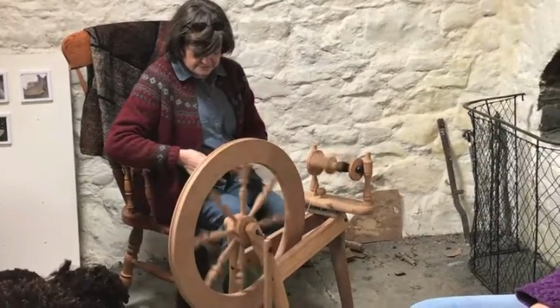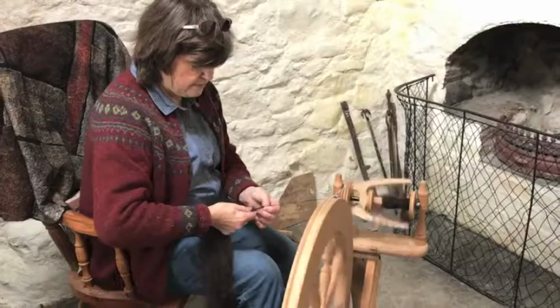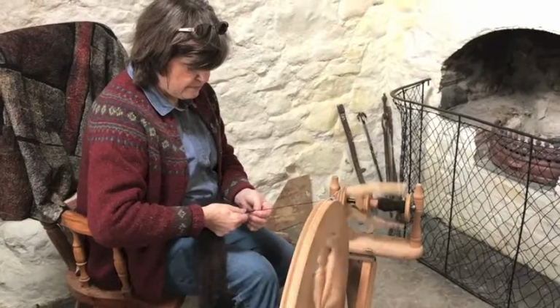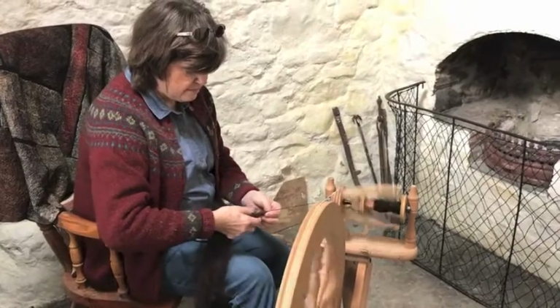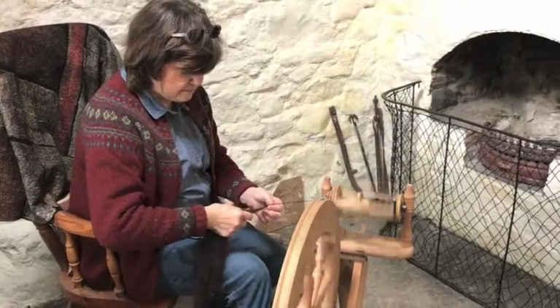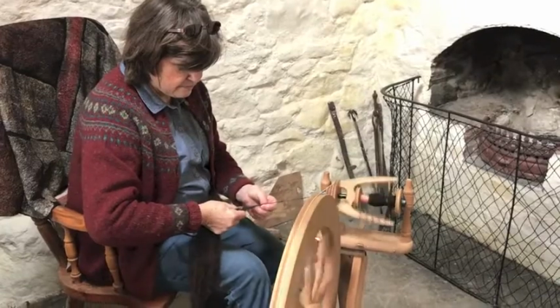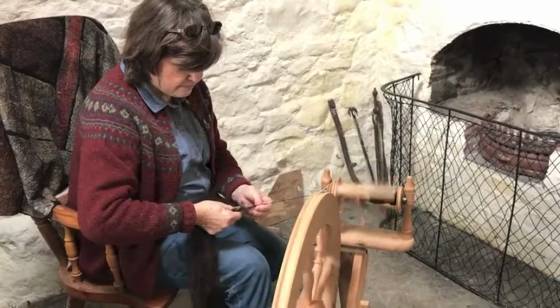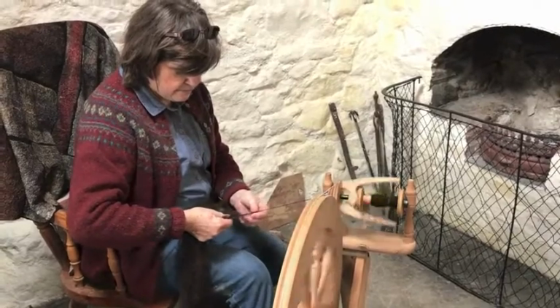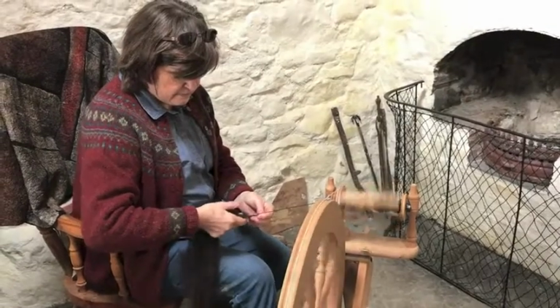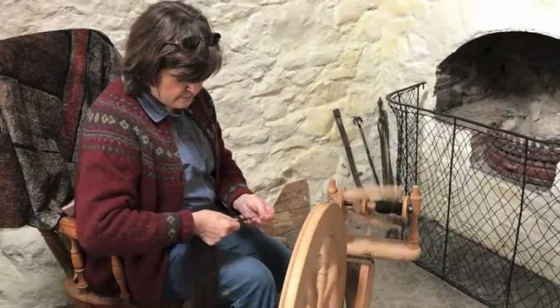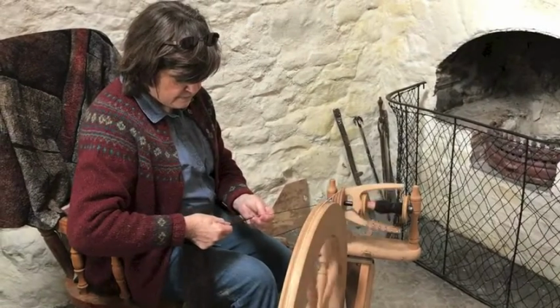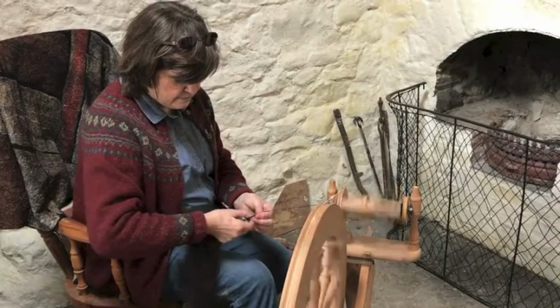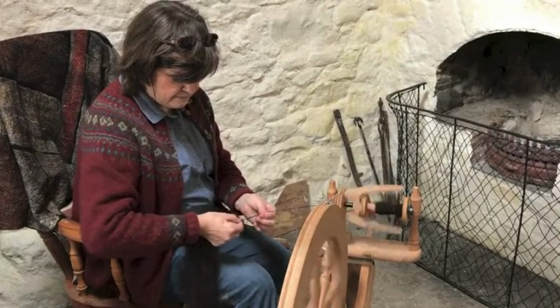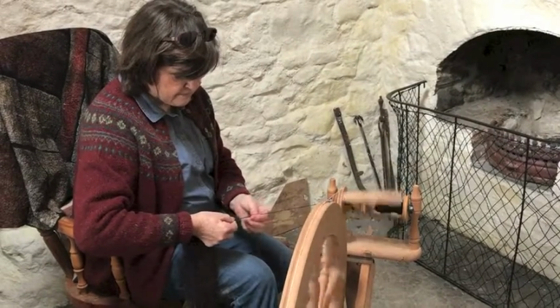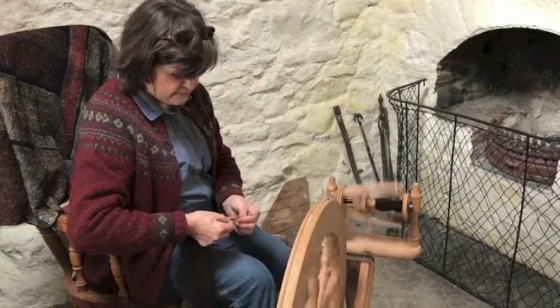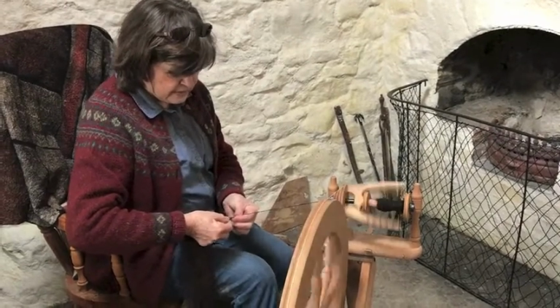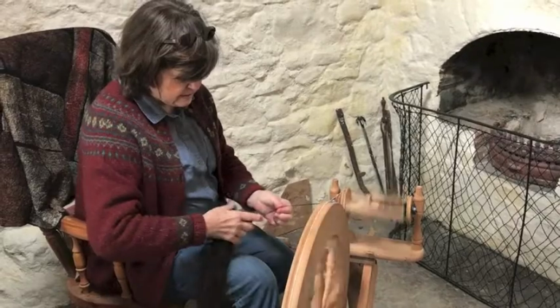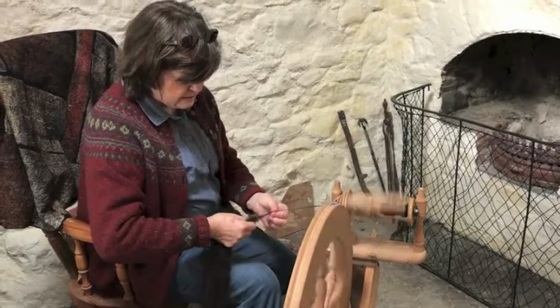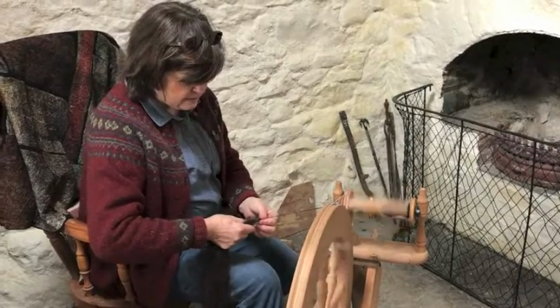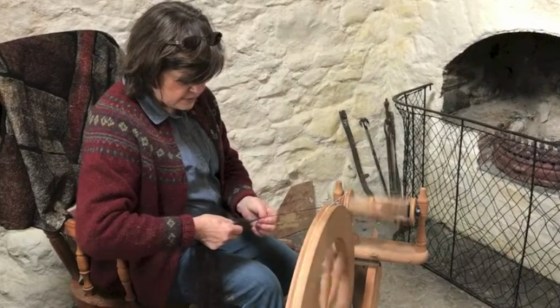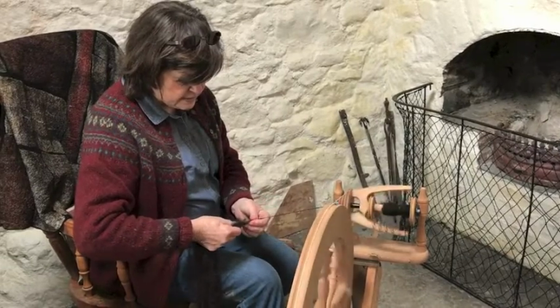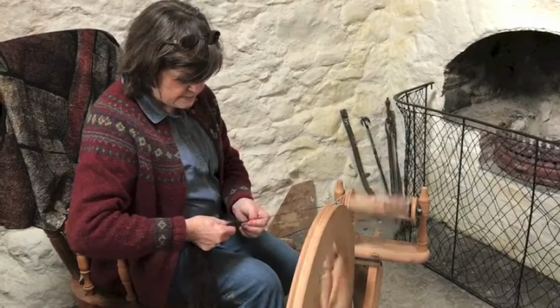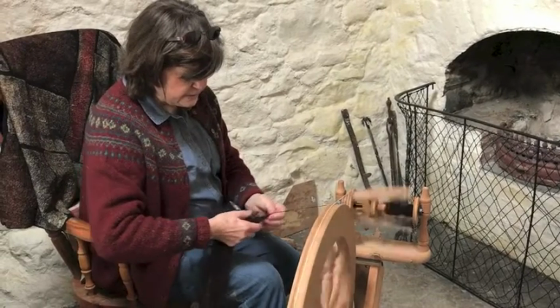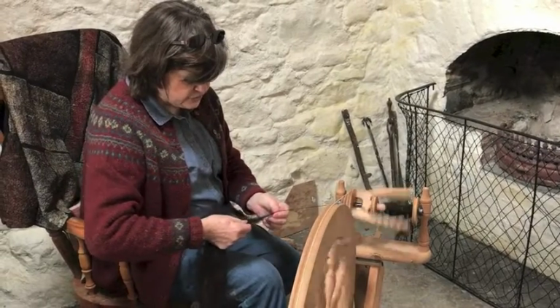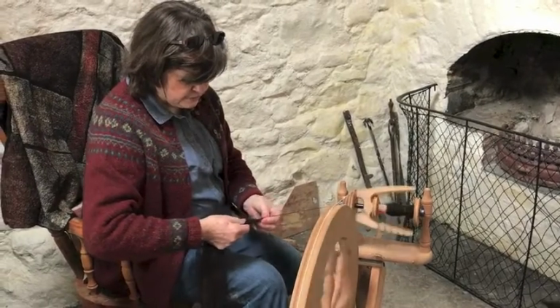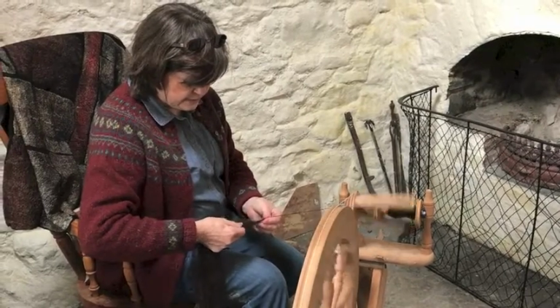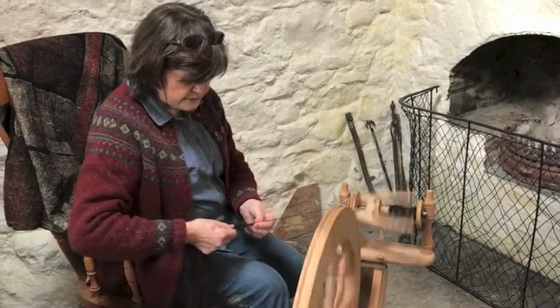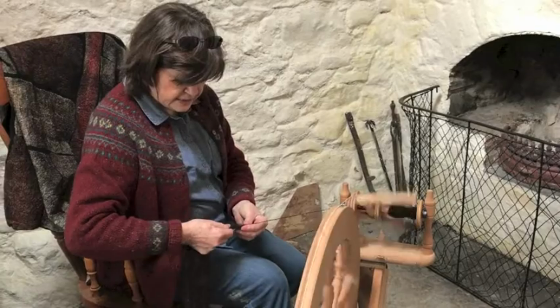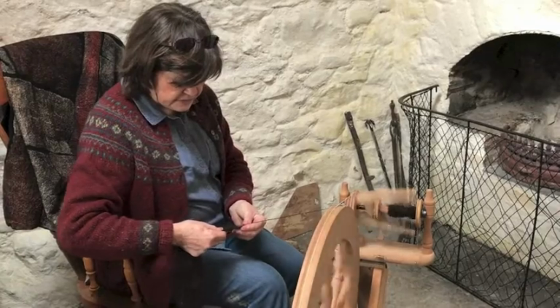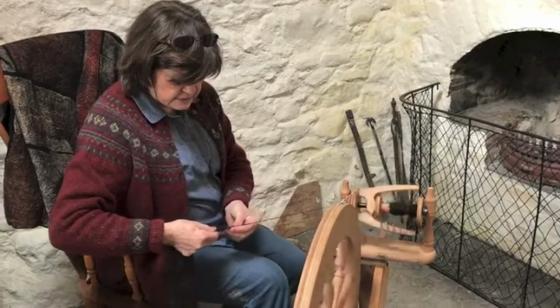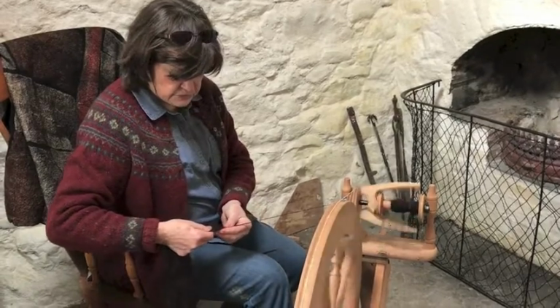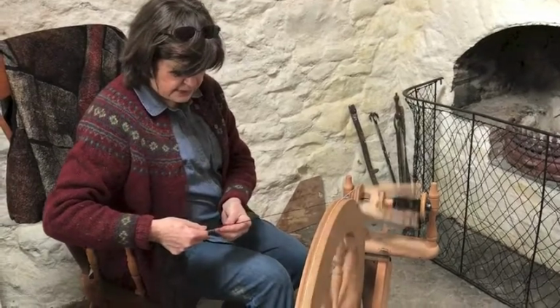I am really amazed Diane that you are able to spin so much yarn from such a small quantity of wool. Is it the same with each breed? No, it is different actually depending on the type of fleece the sheep has.